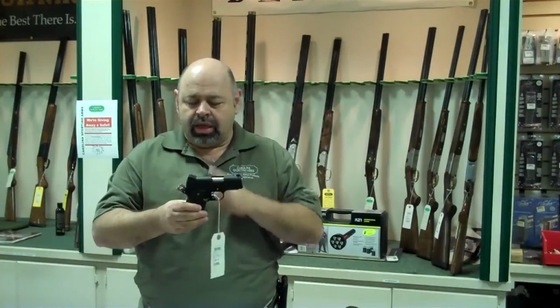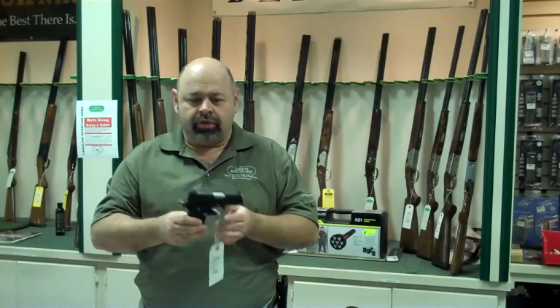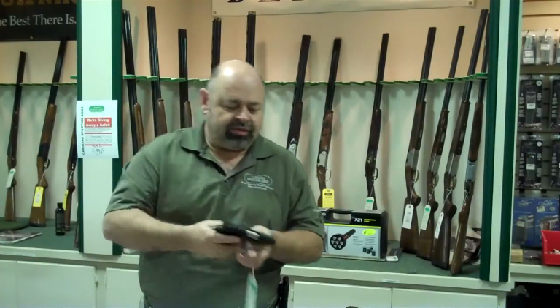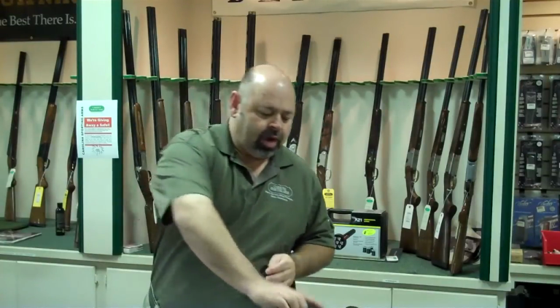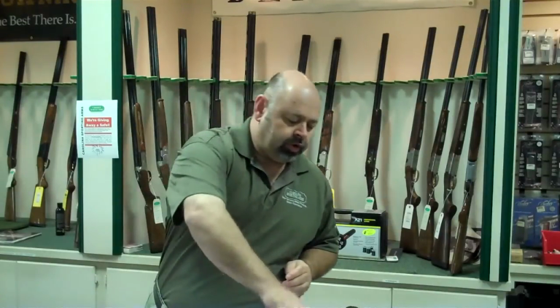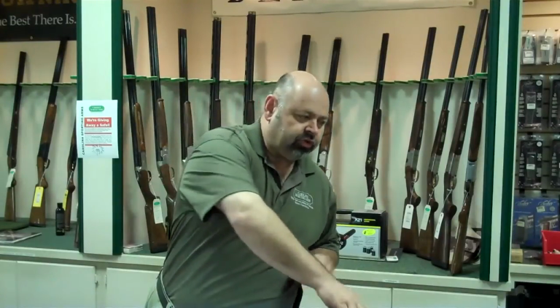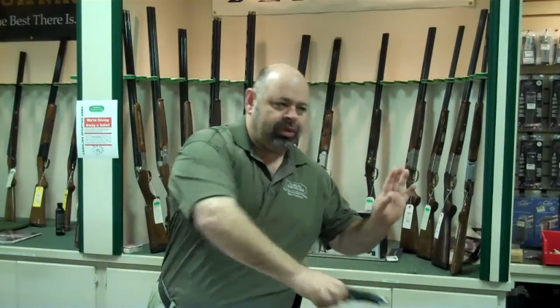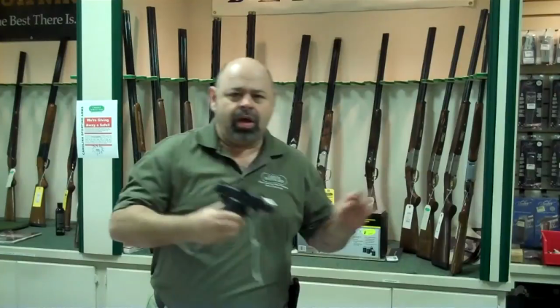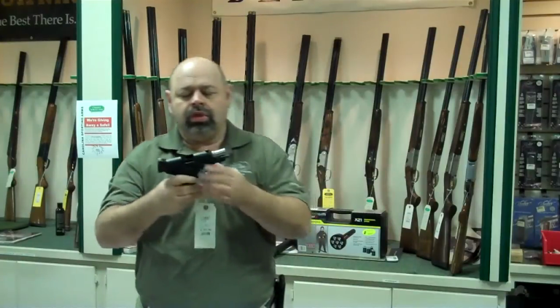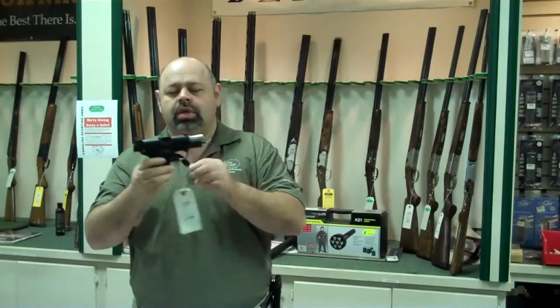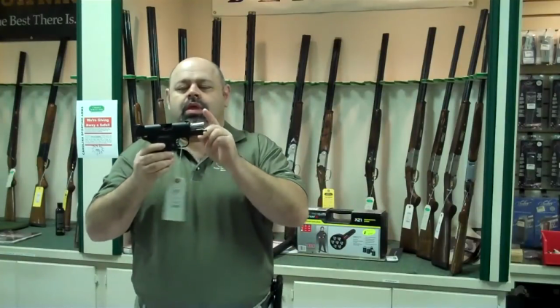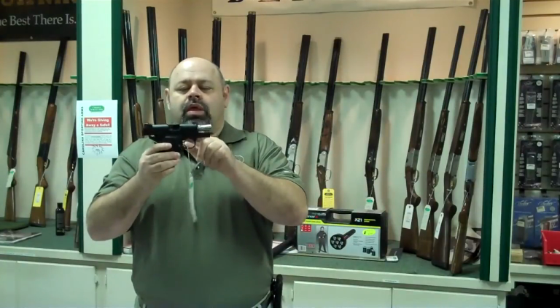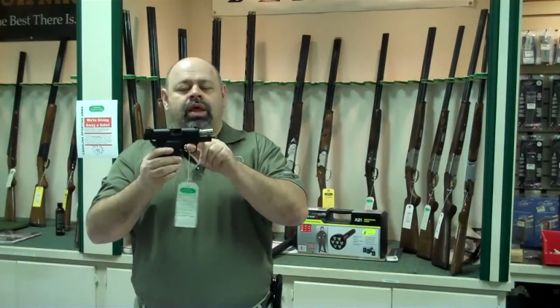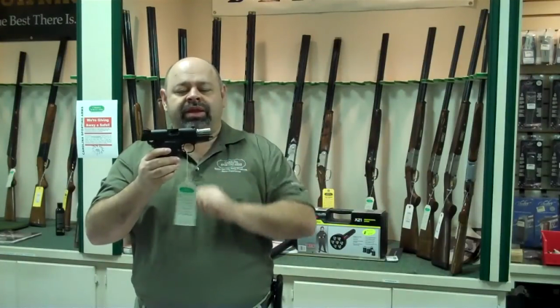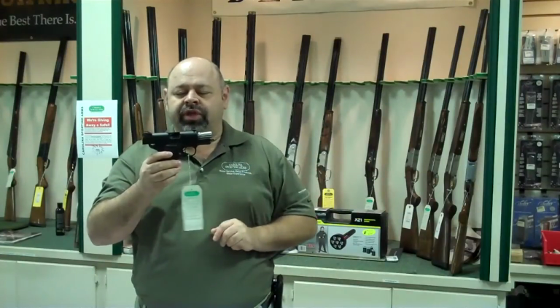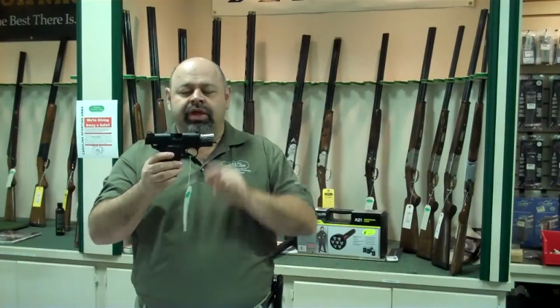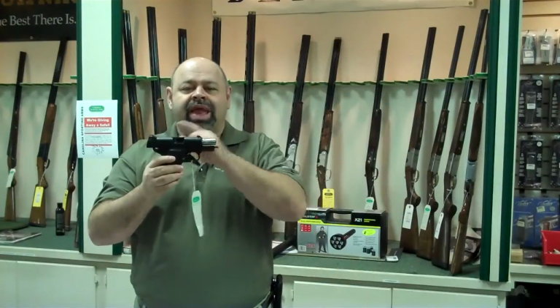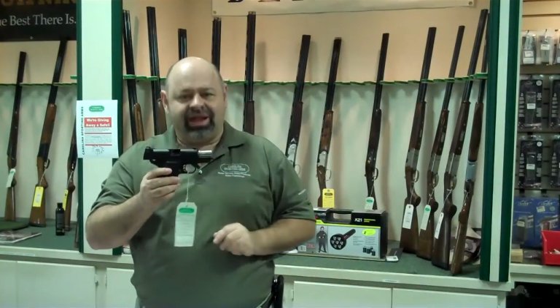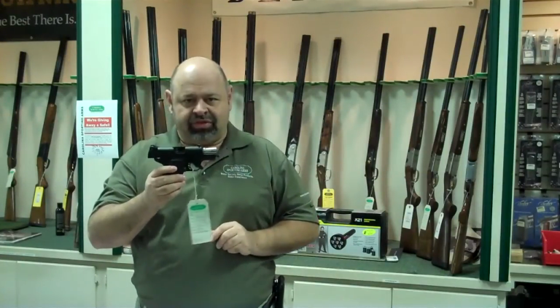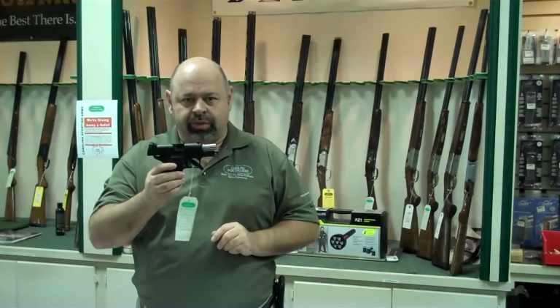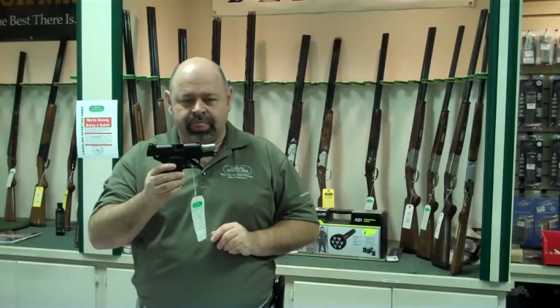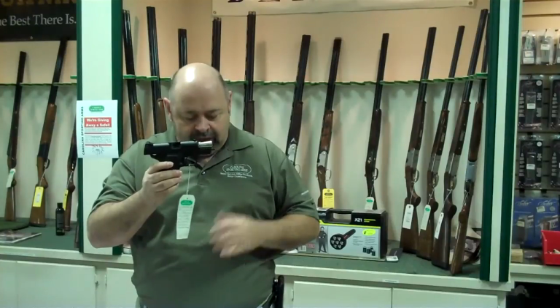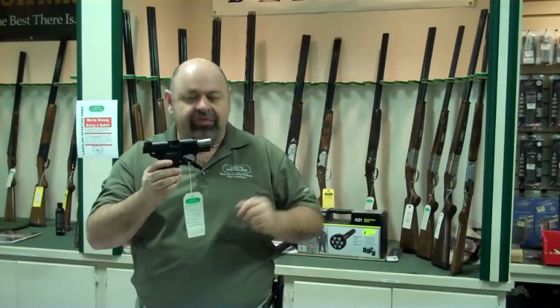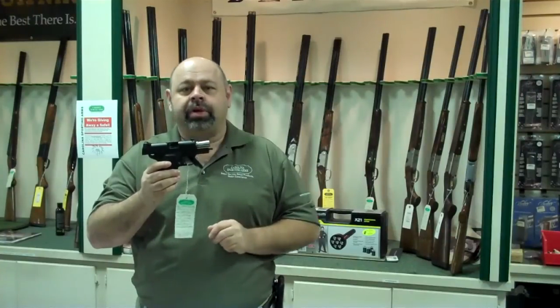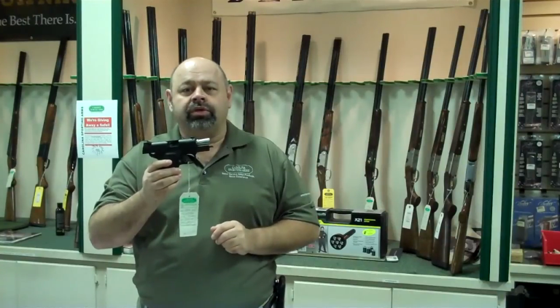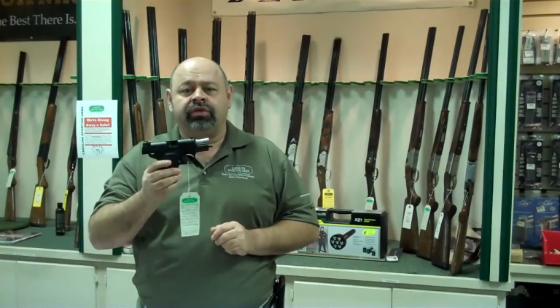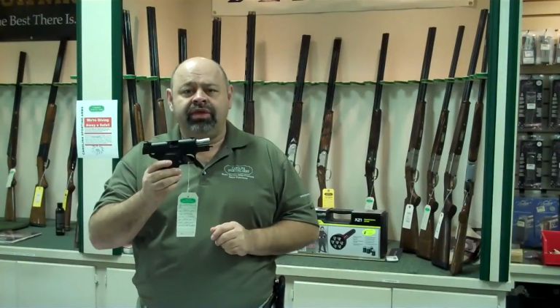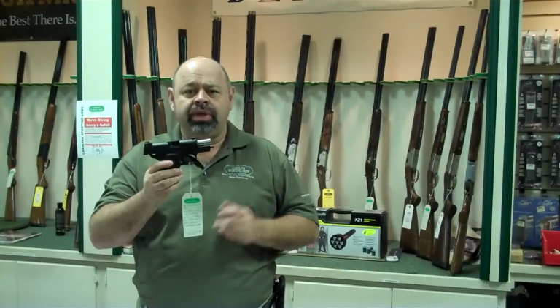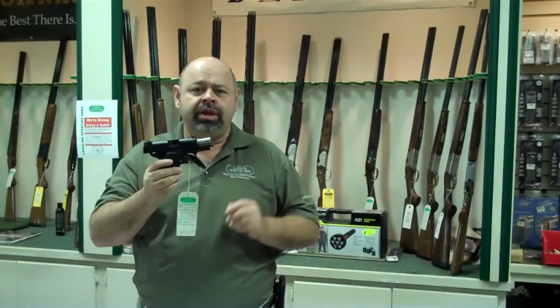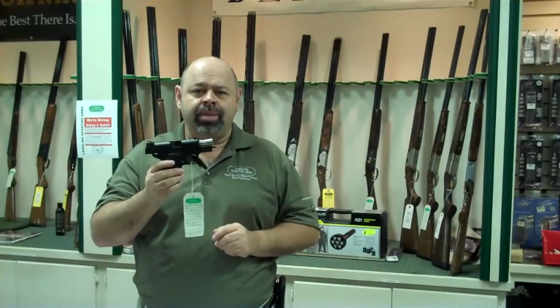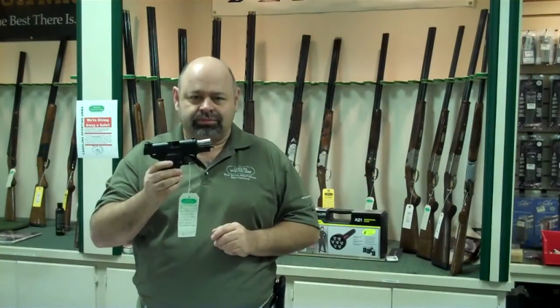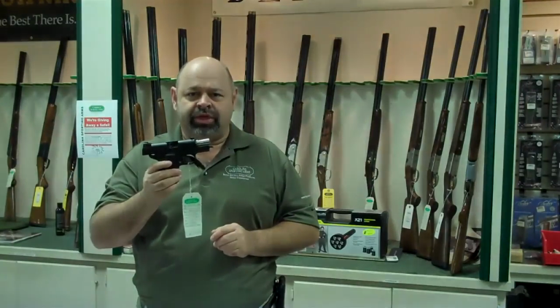They also have another model here which is an all black model. The main difference is we have night sights on this one. I also have some other Pair Ordnances in the case, so please come in and check them out. Thank you.